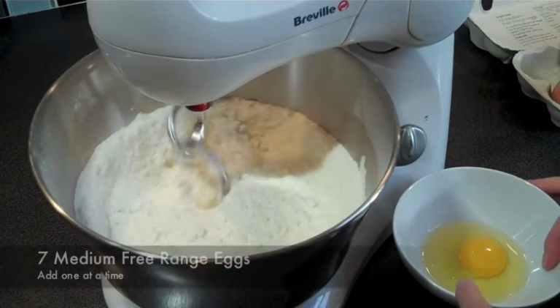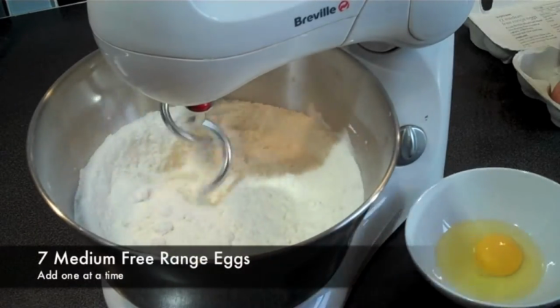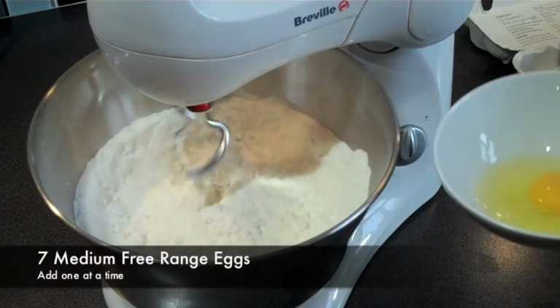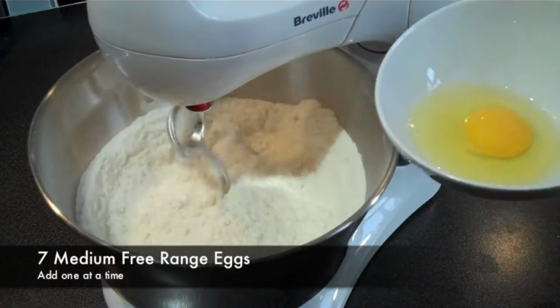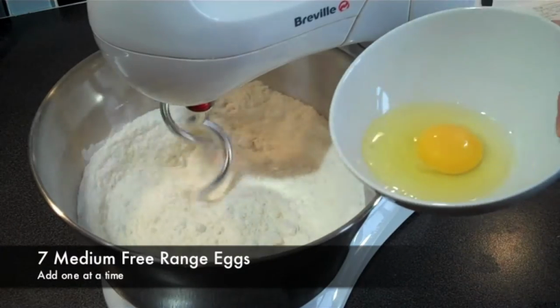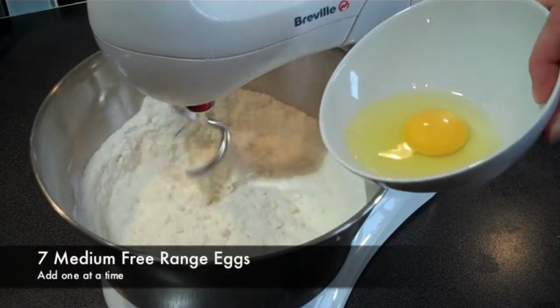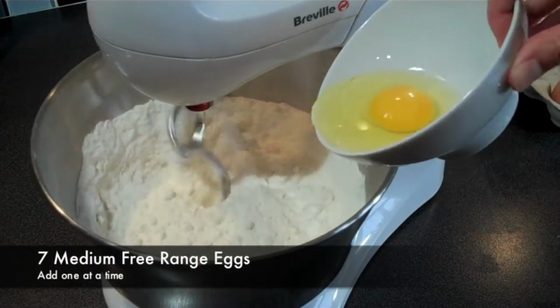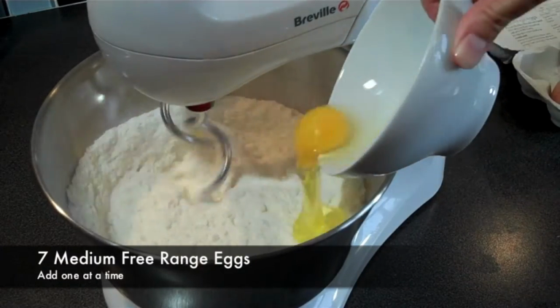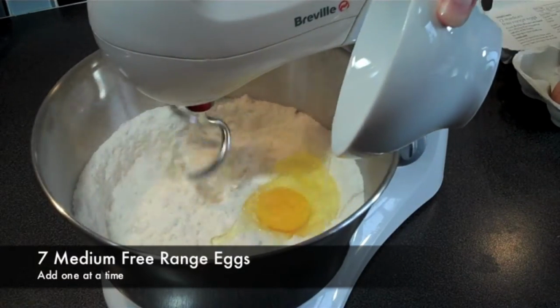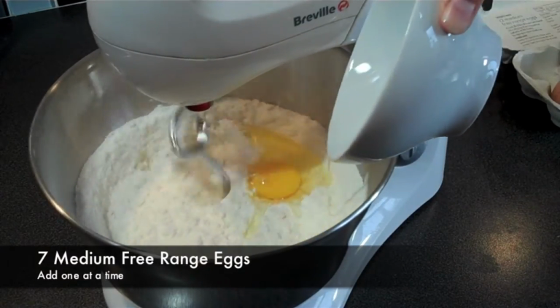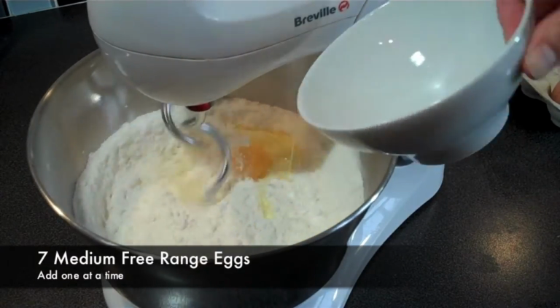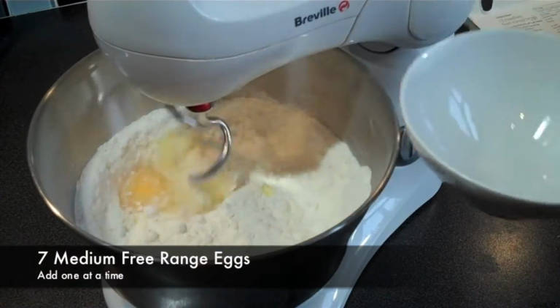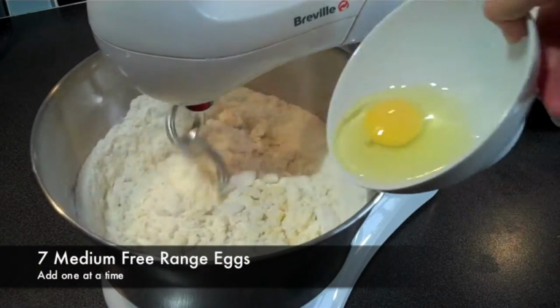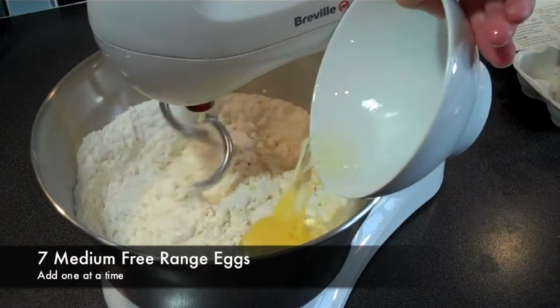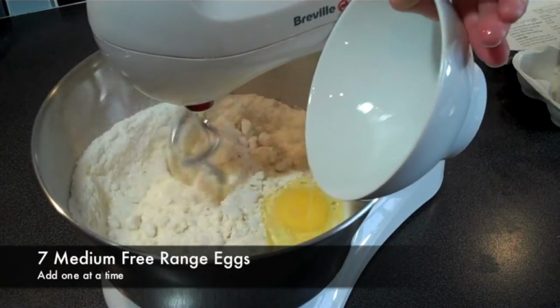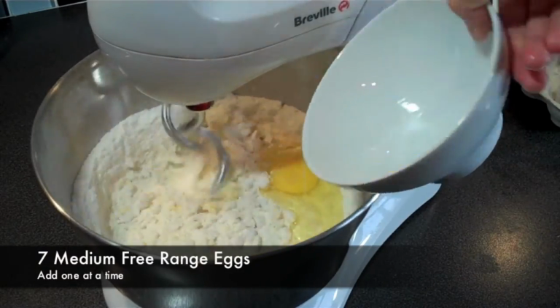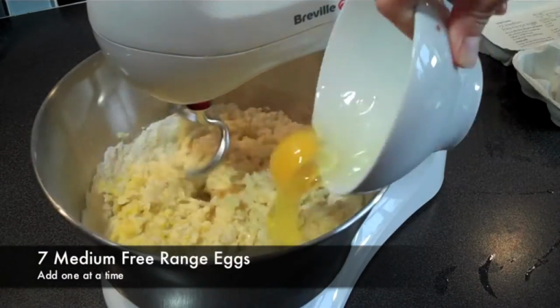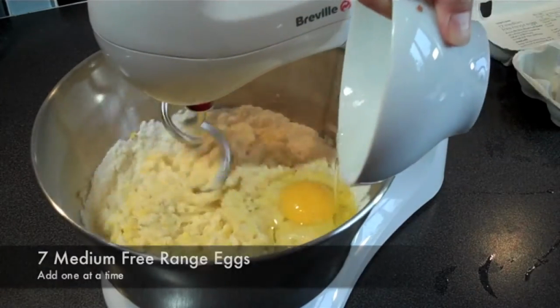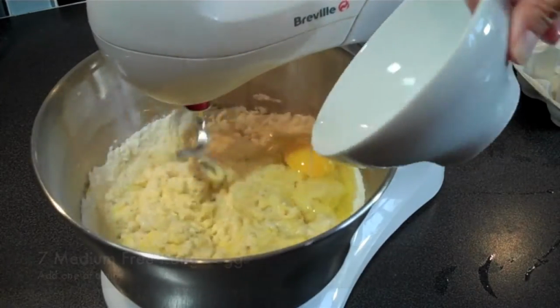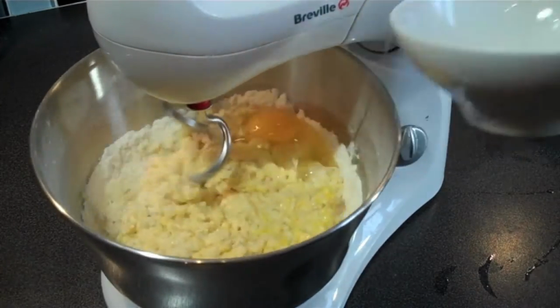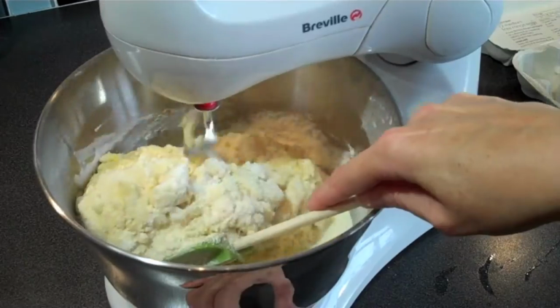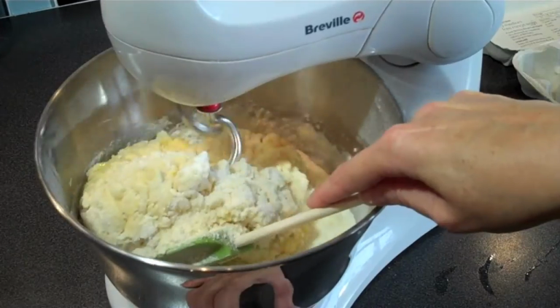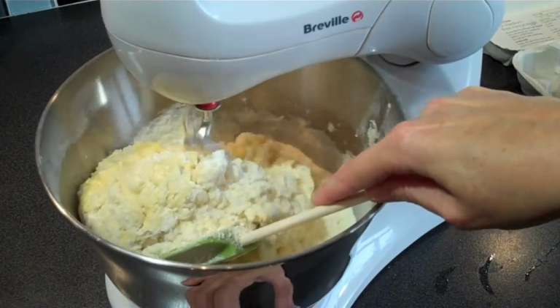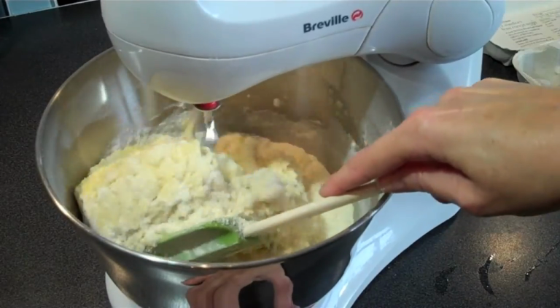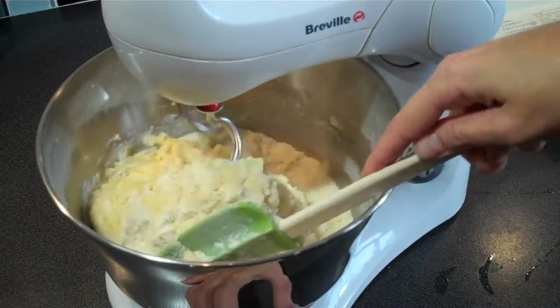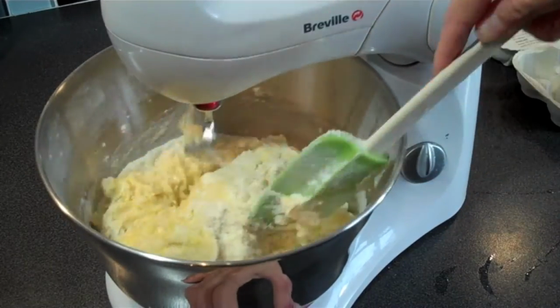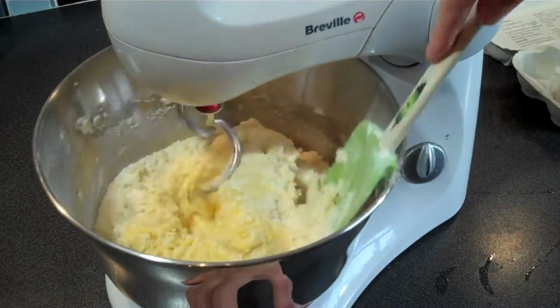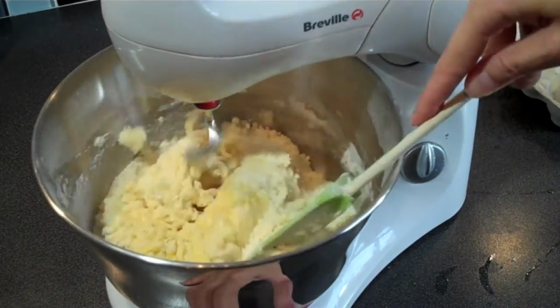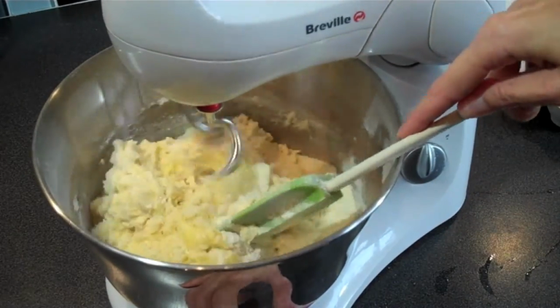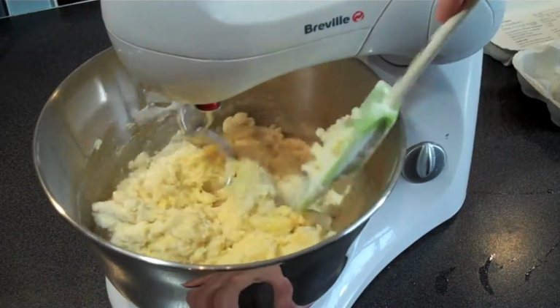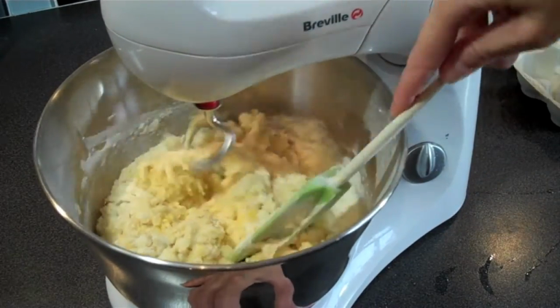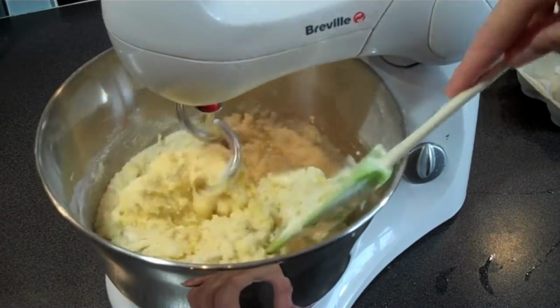Now we need to add our eggs — 7 in total to be exact. Just add them one at a time. Scrape off any dry bits with a spatula, just ensuring that everything is really well incorporated.